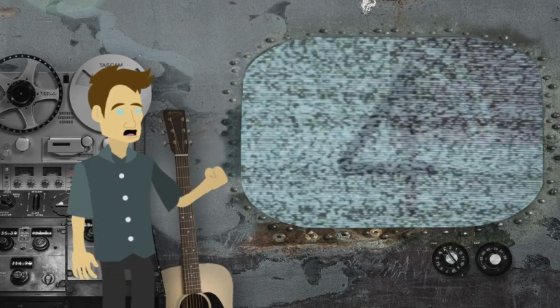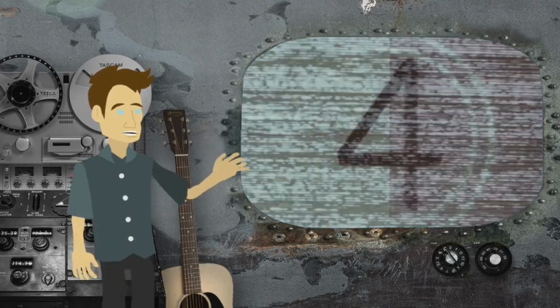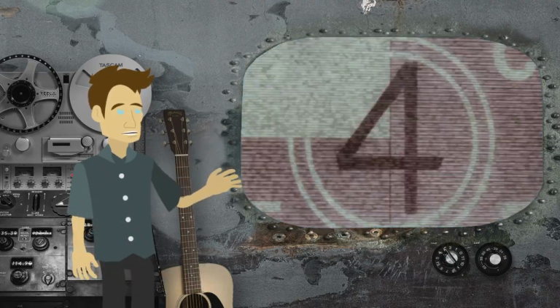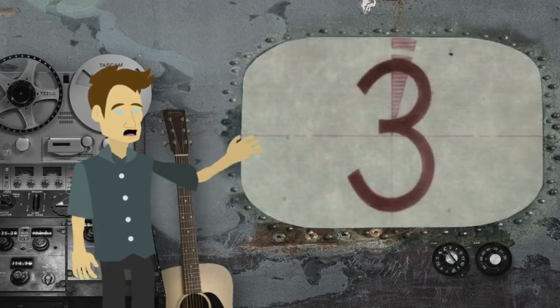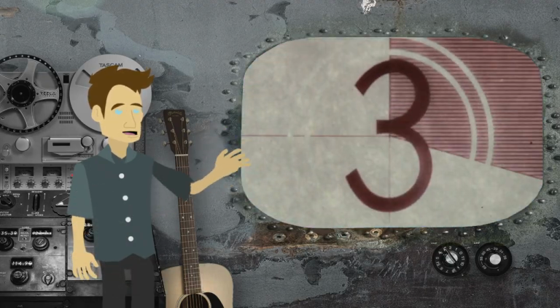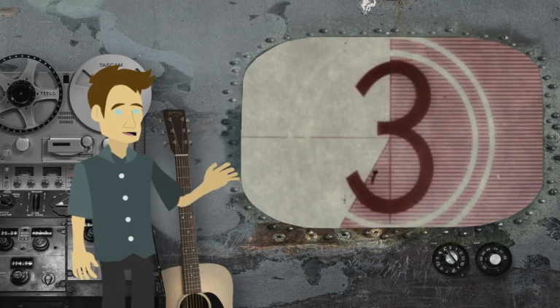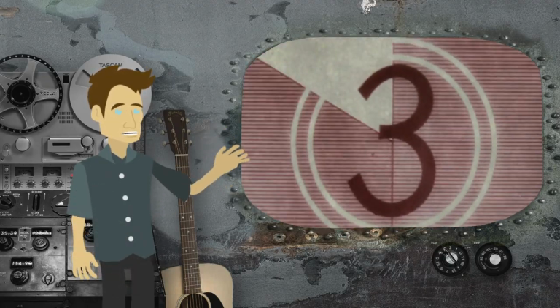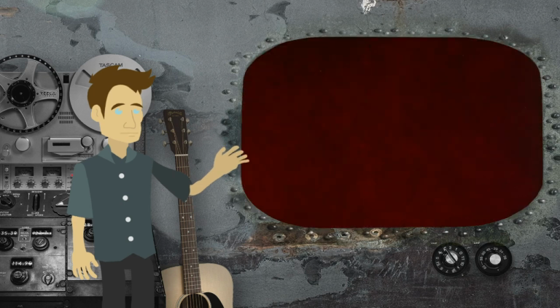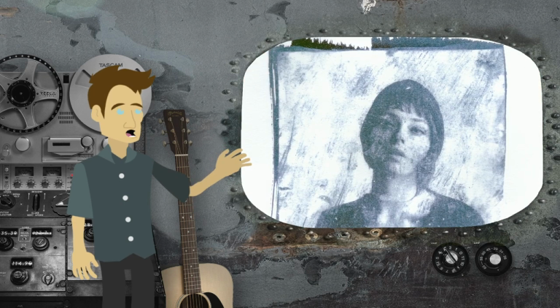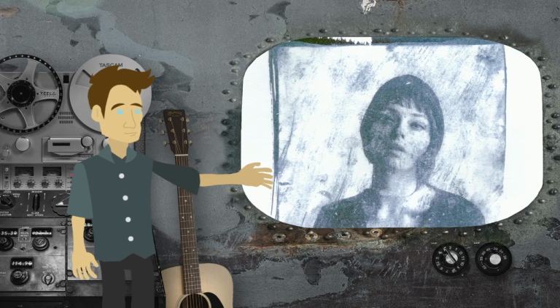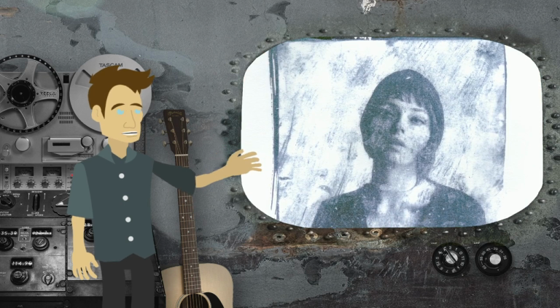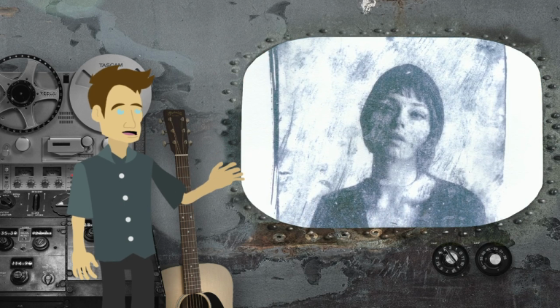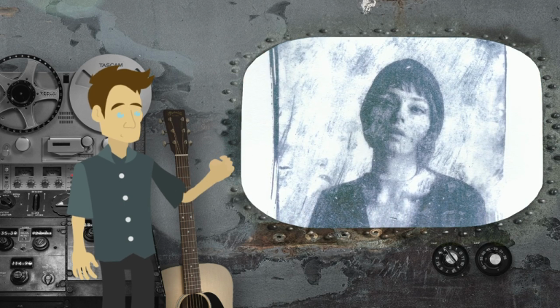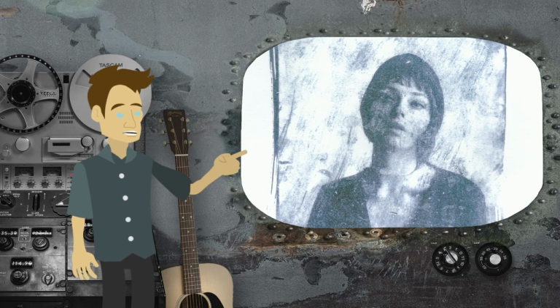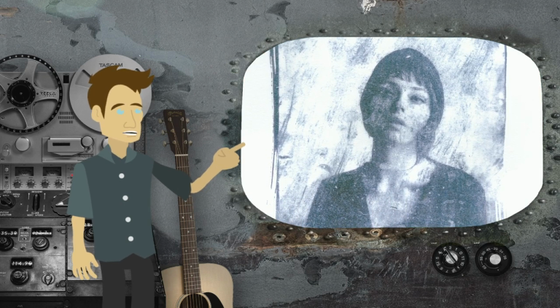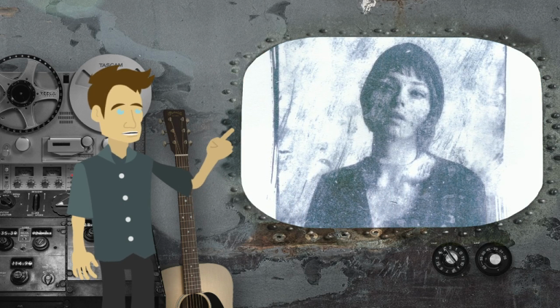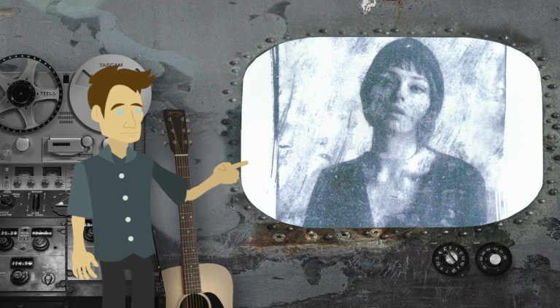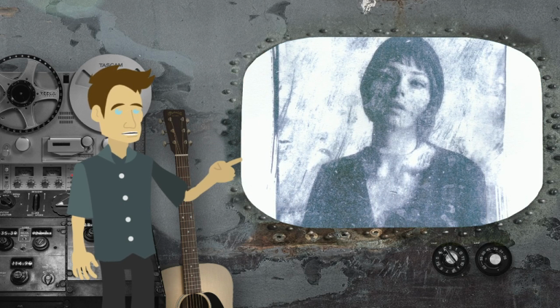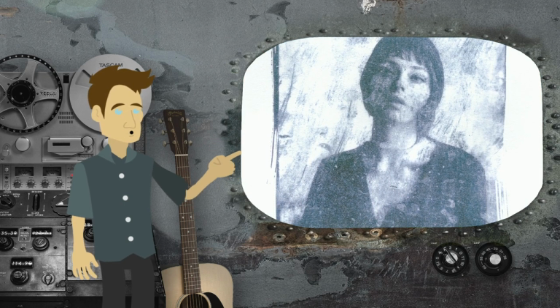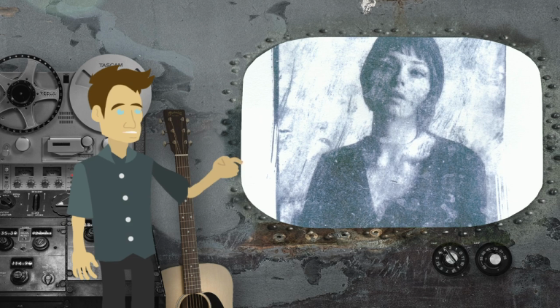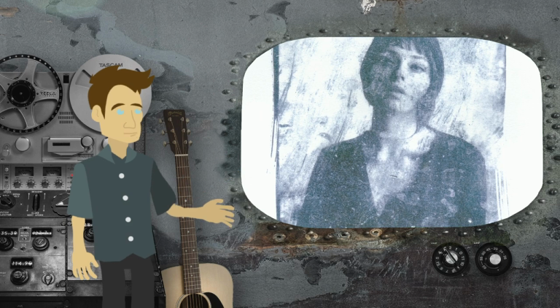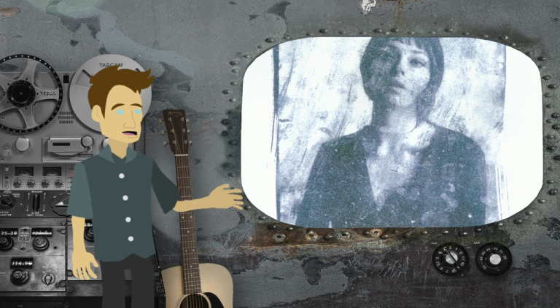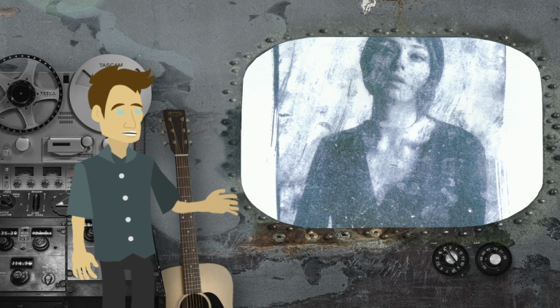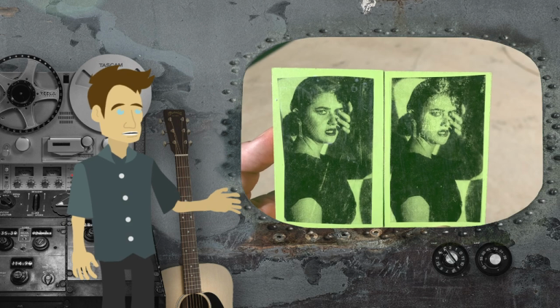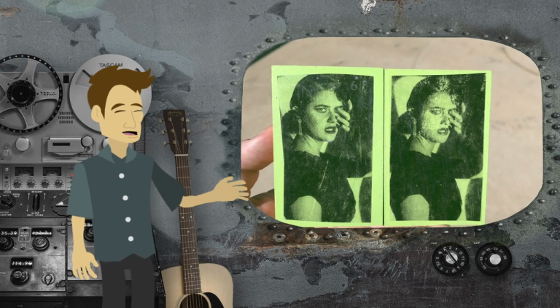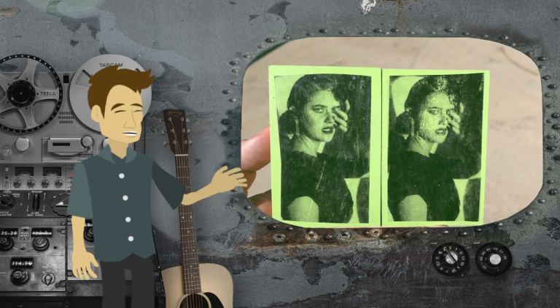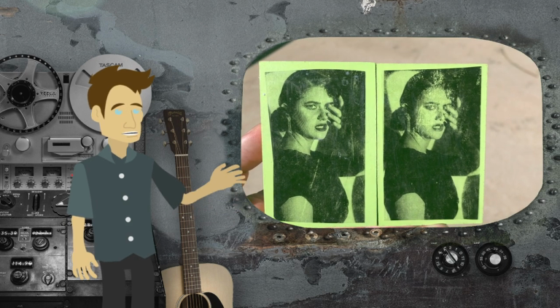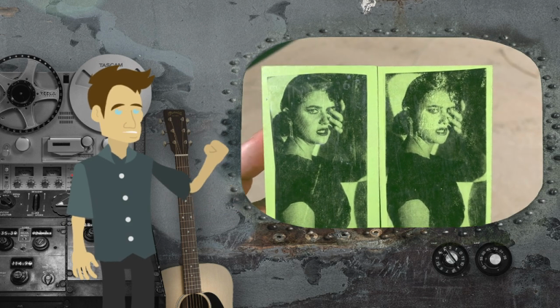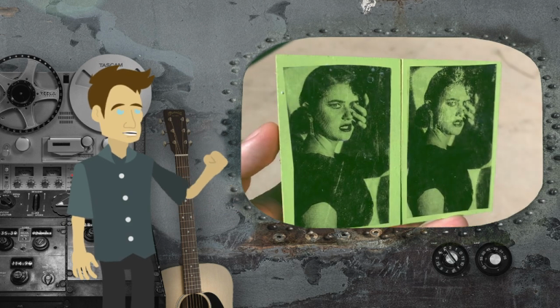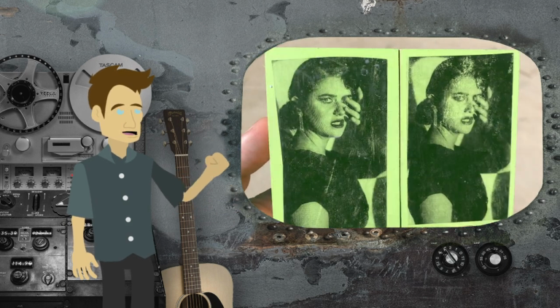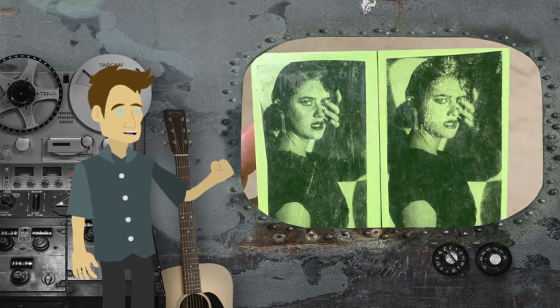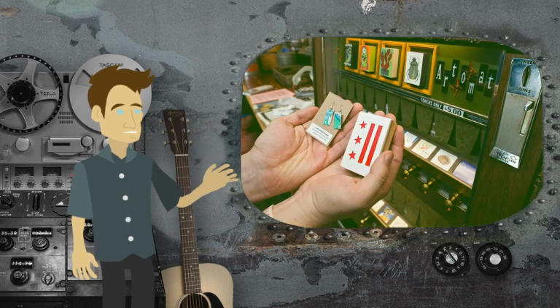This is a super simple technique. I use them for my cyanotypes when I want to create negatives for them, and I use them for something called Artomat, which are cigarette-sized blocks that you sell through the company.